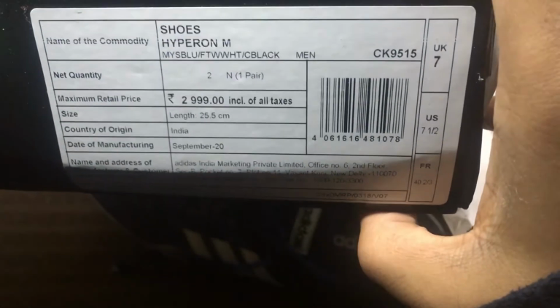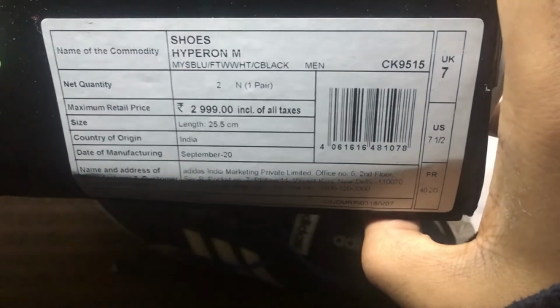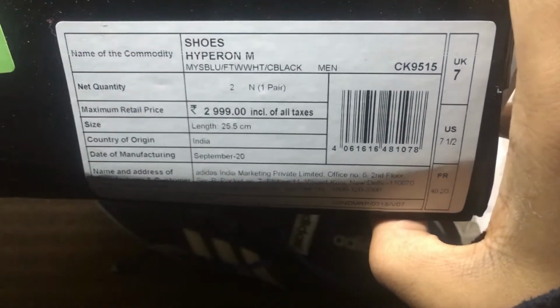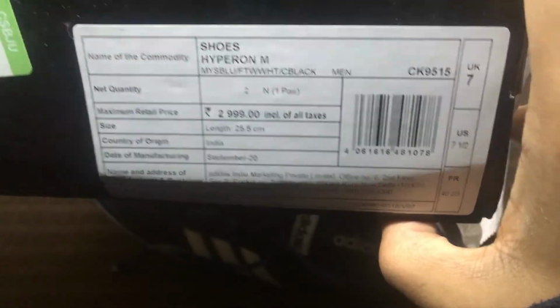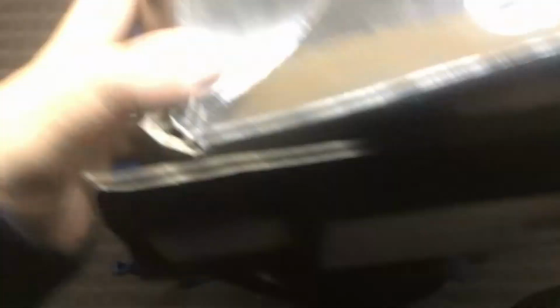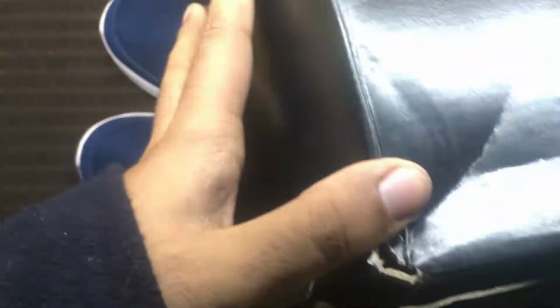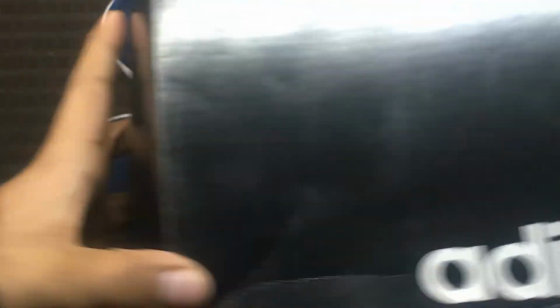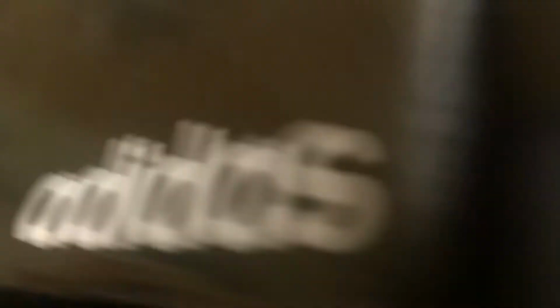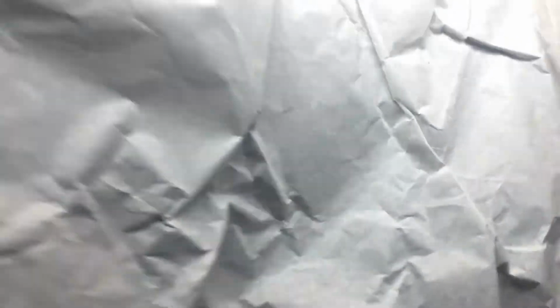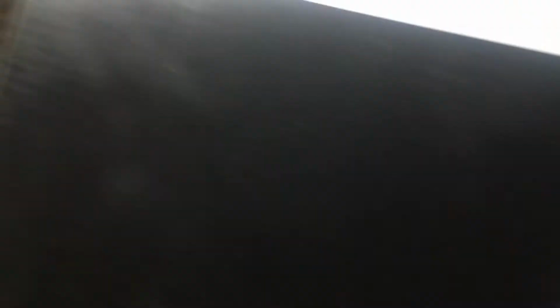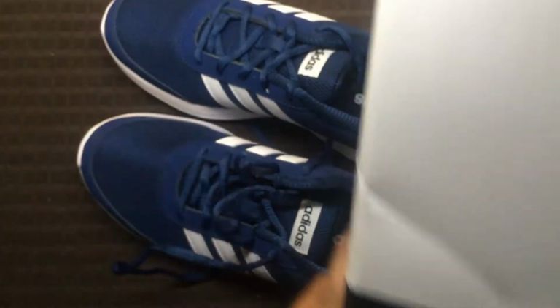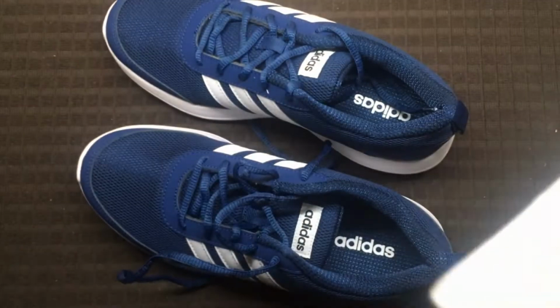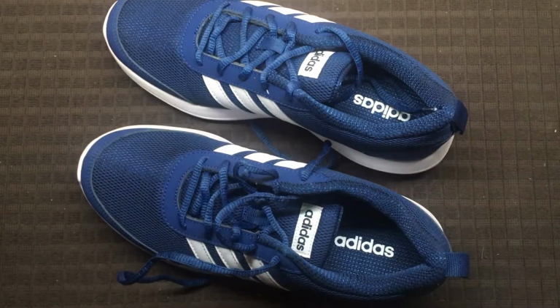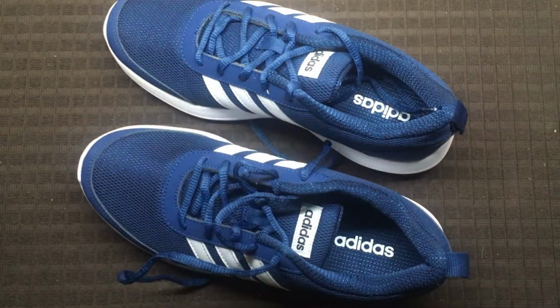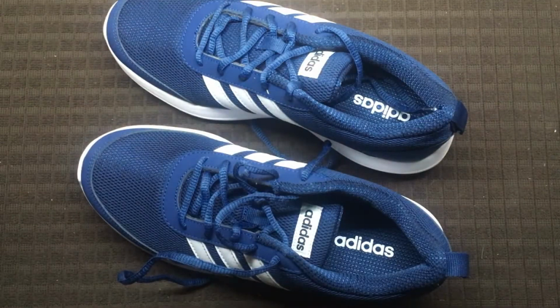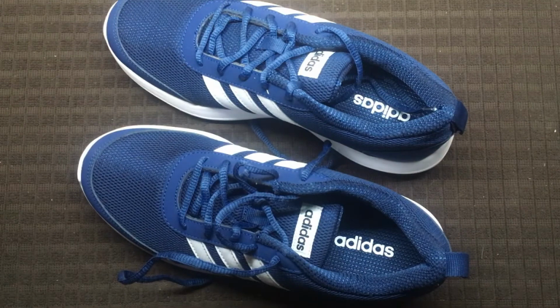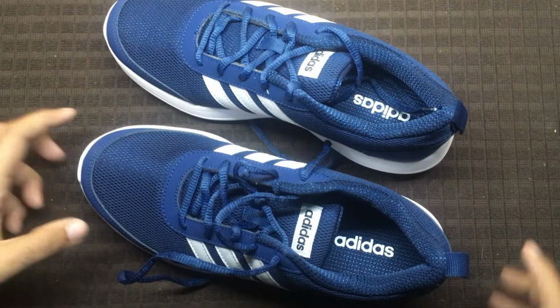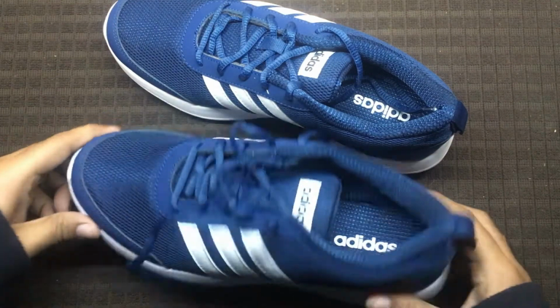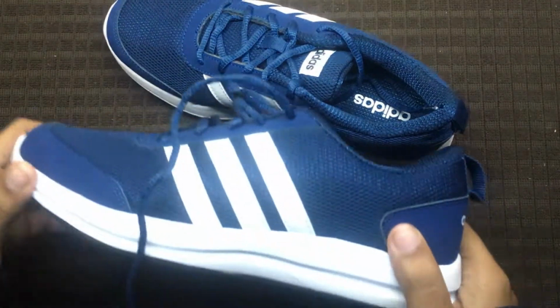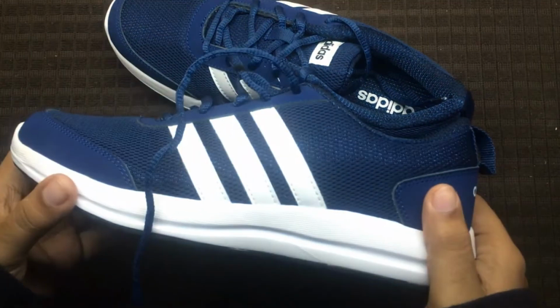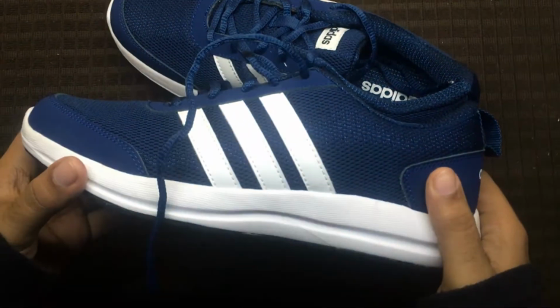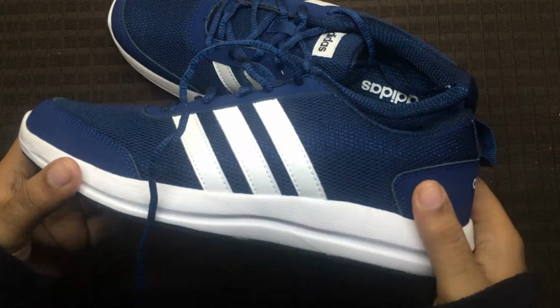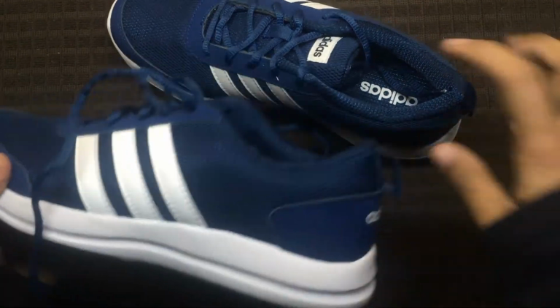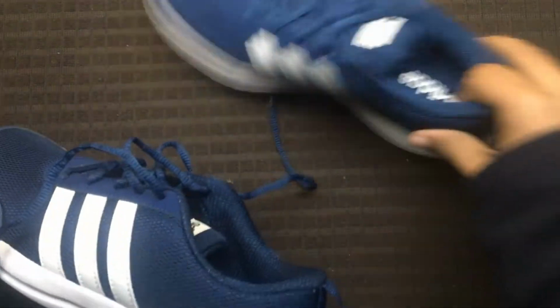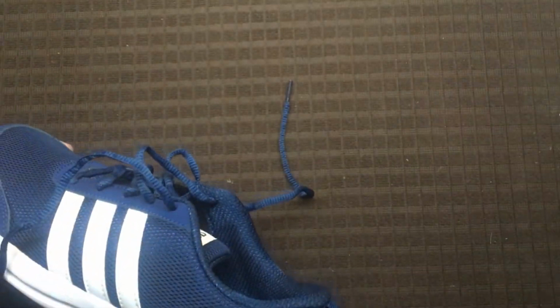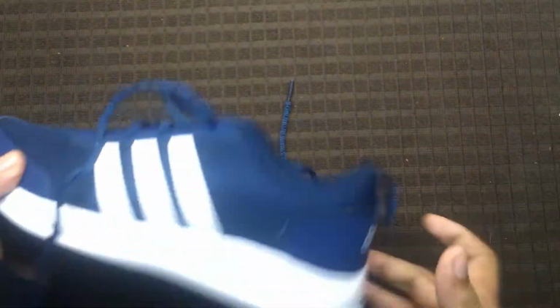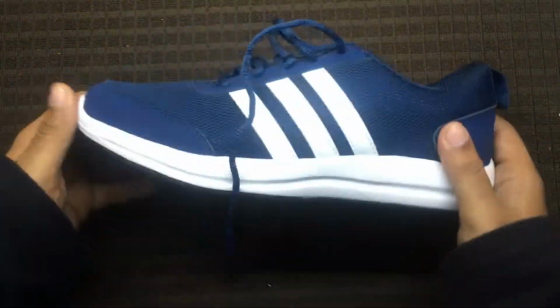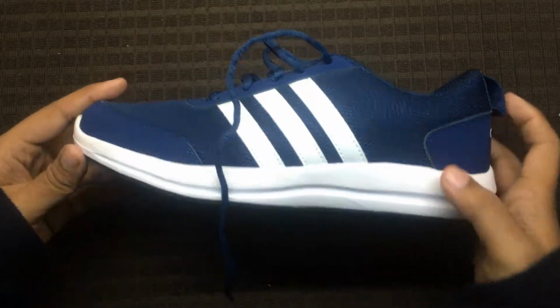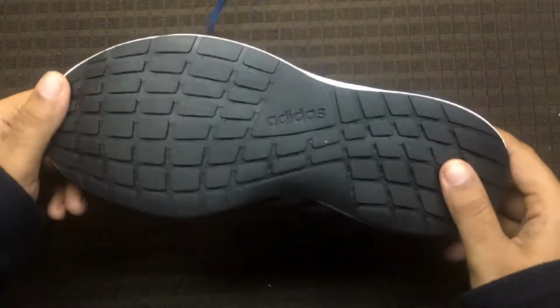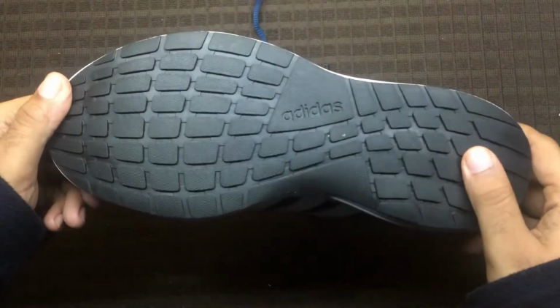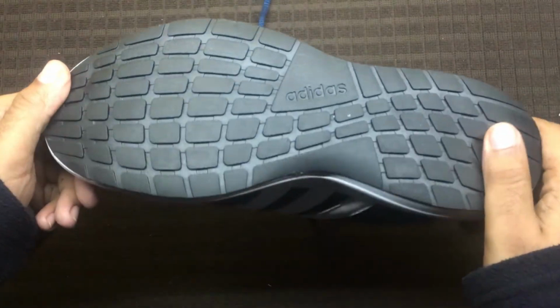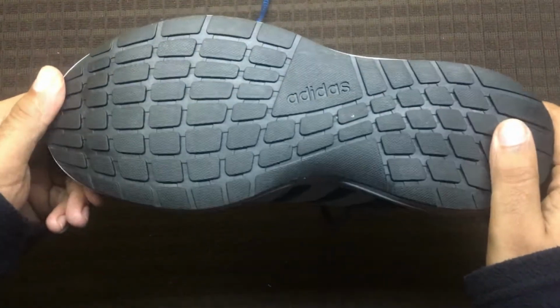These shoes are priced at around 1500 in the online as well as offline market, making them very competitive. They feature an EVA sole which is pretty comfortable and will do the job for daily running.